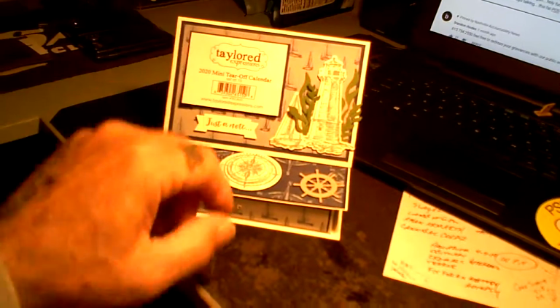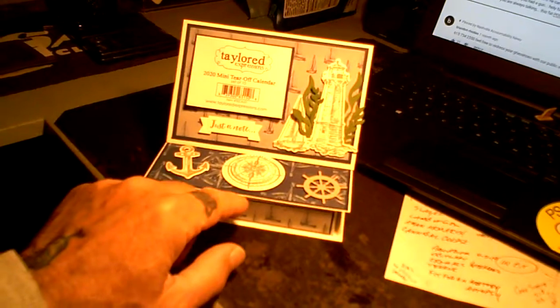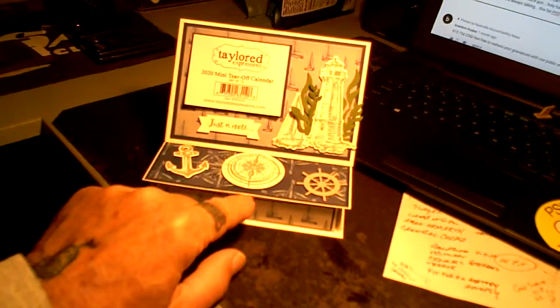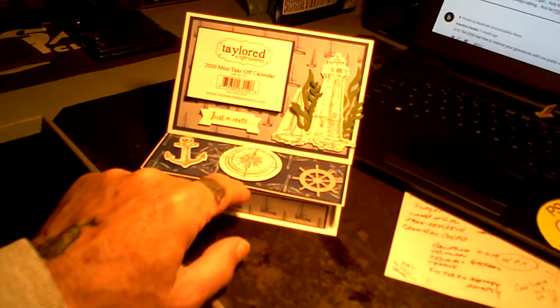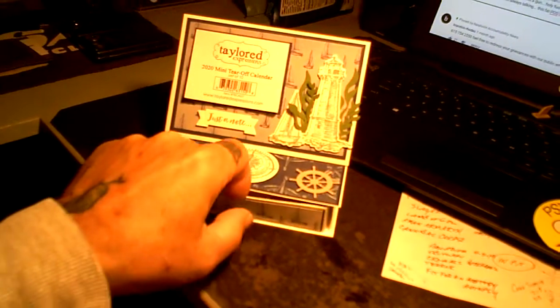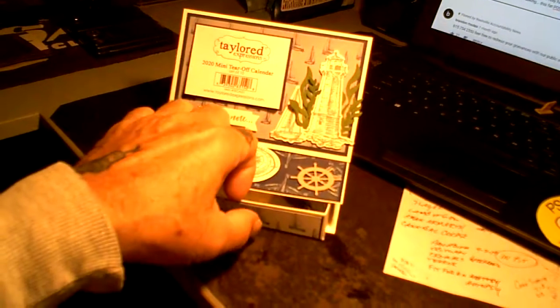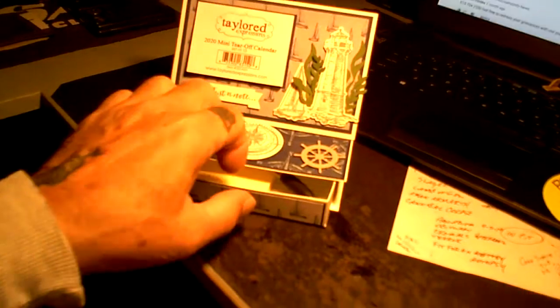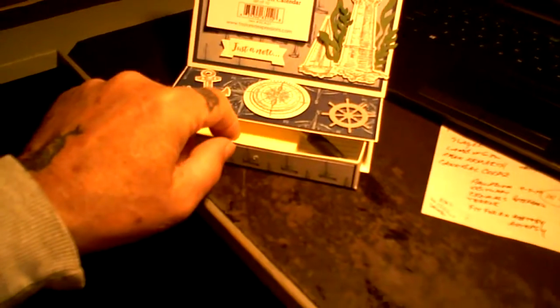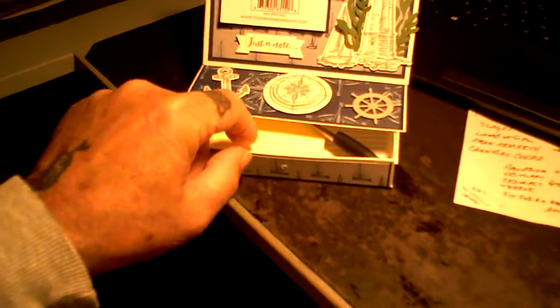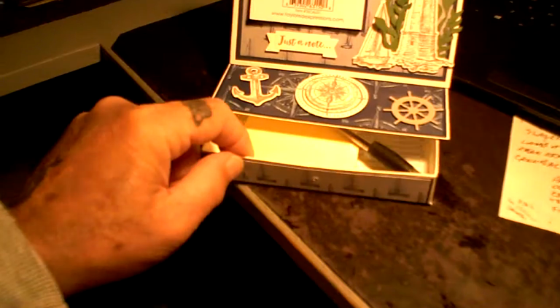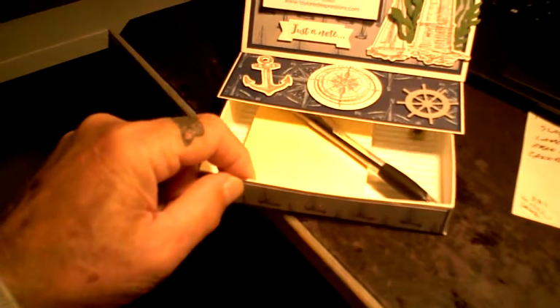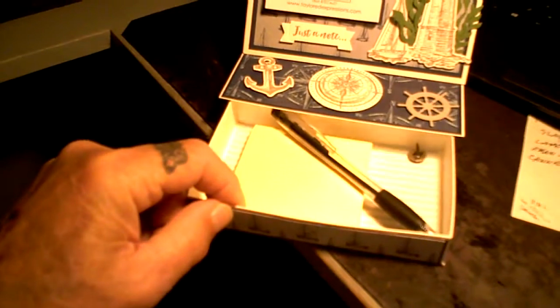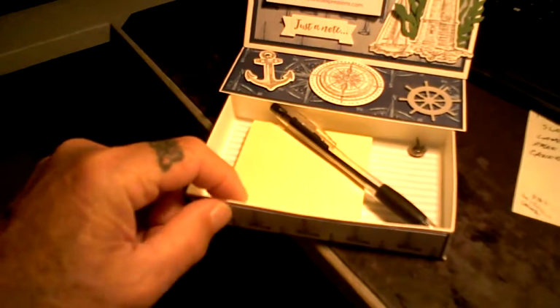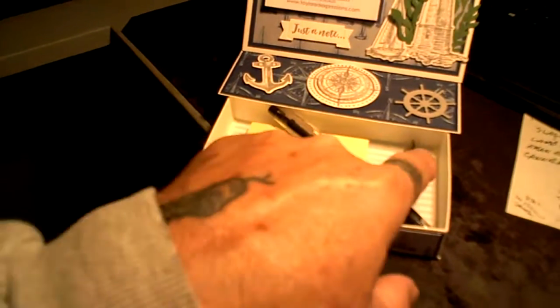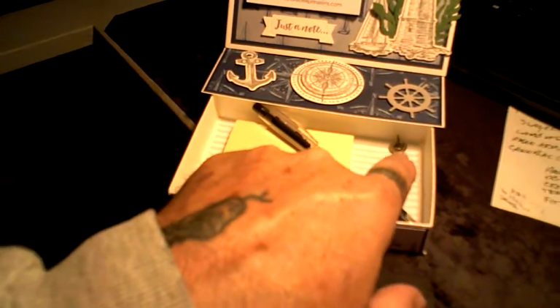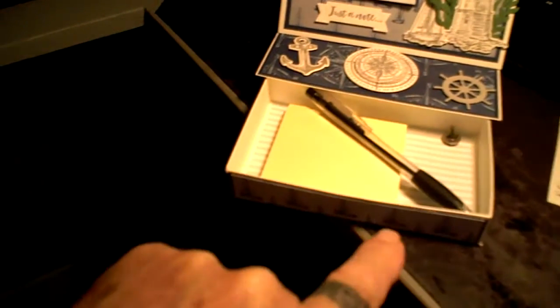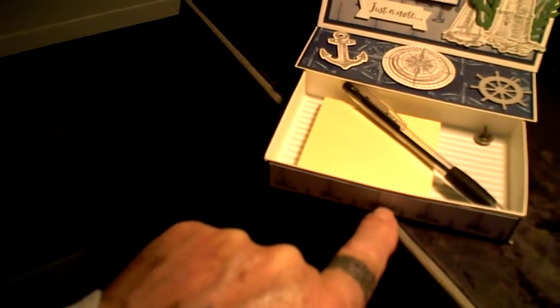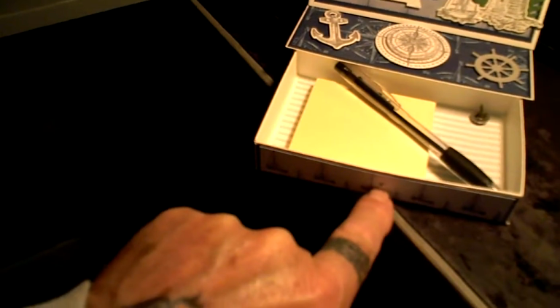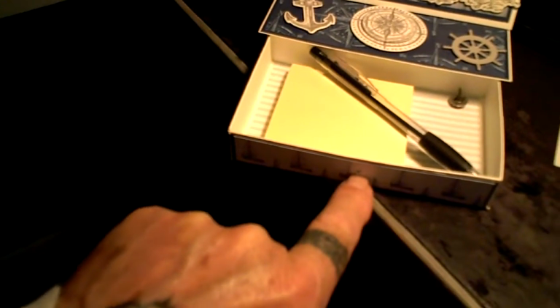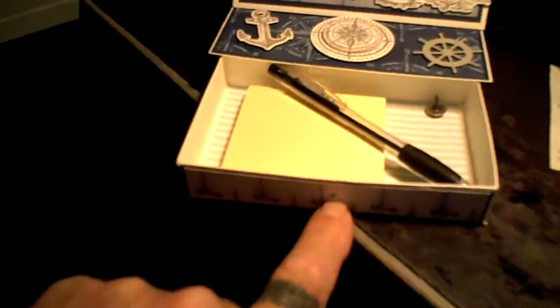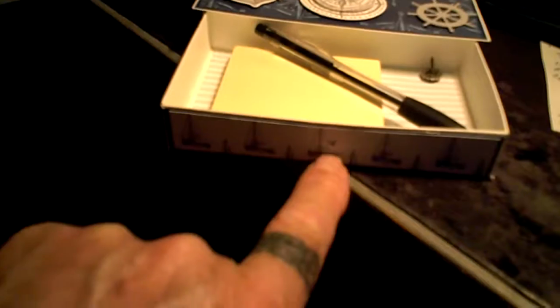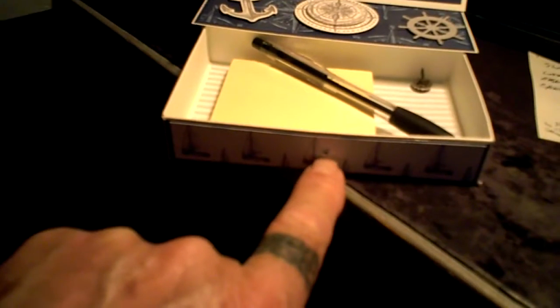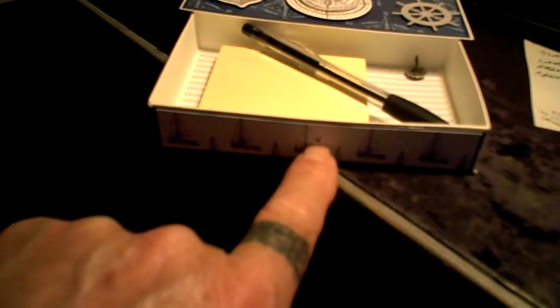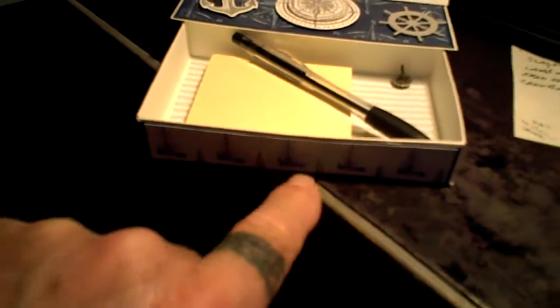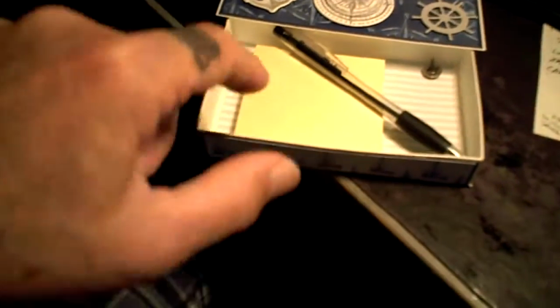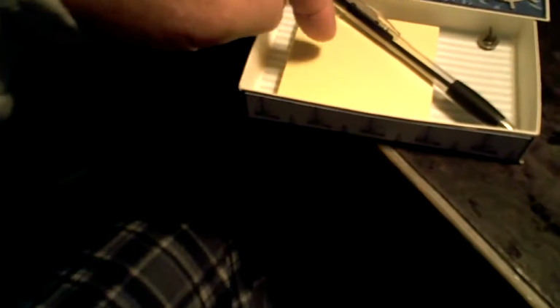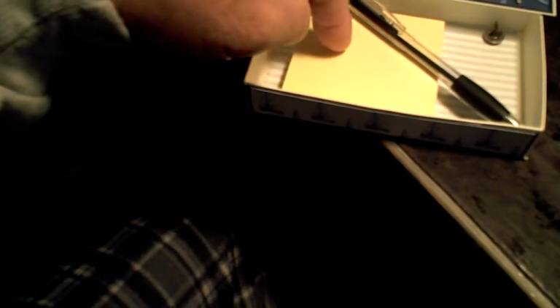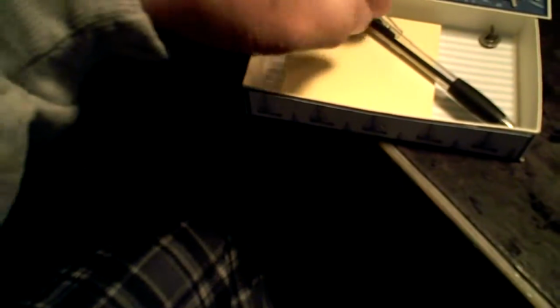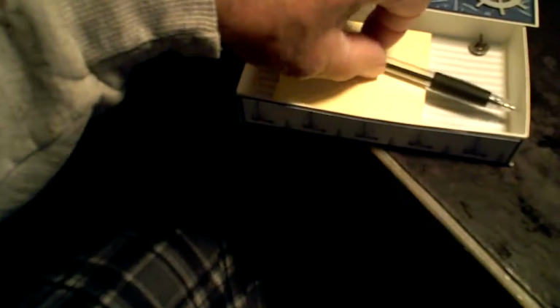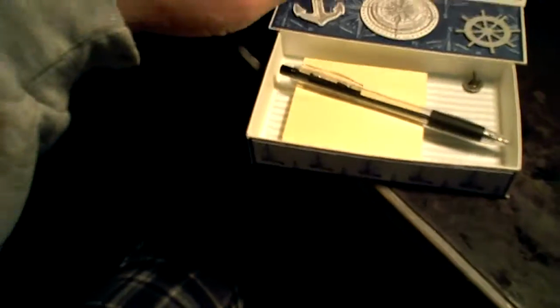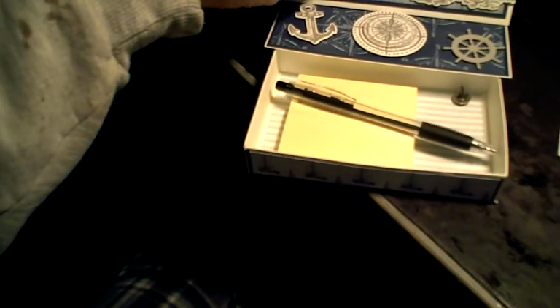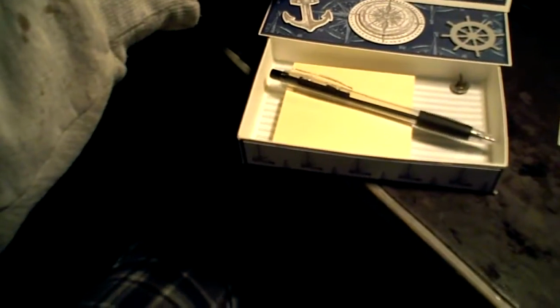I gotta get it this way because she took the button off with a drawer. There's the button she had in the front here to open and close it like a knob. And a pad, pen, and a calendar.